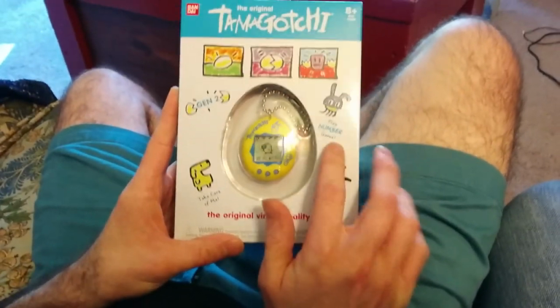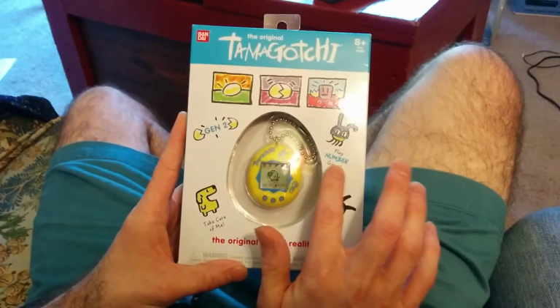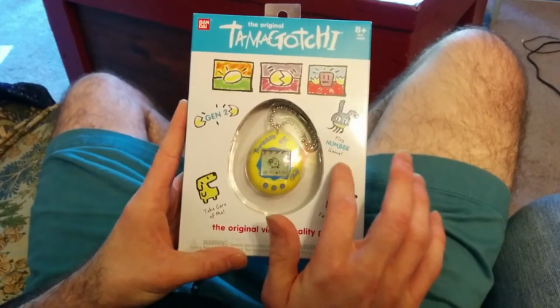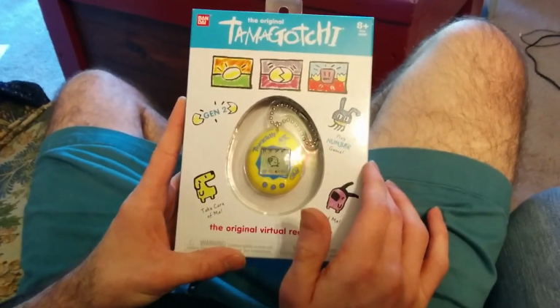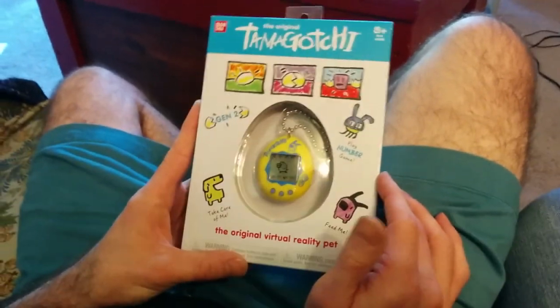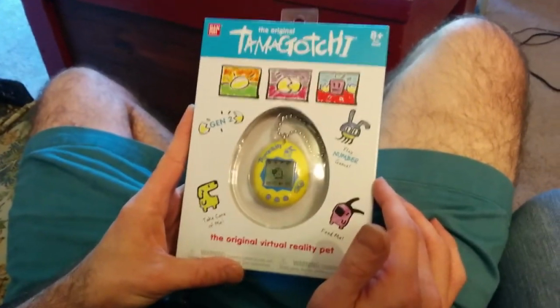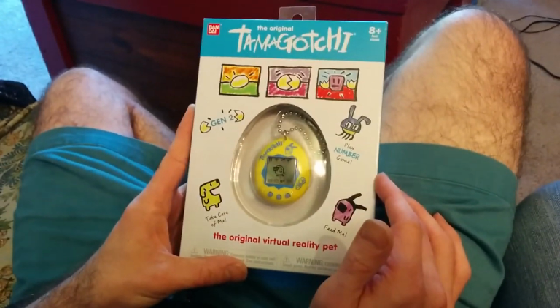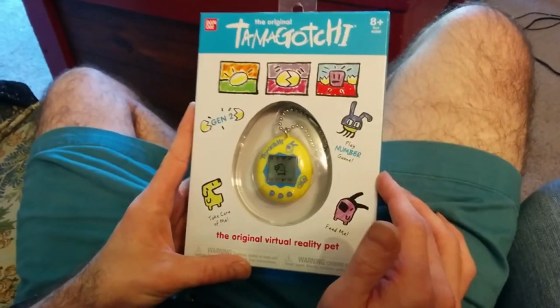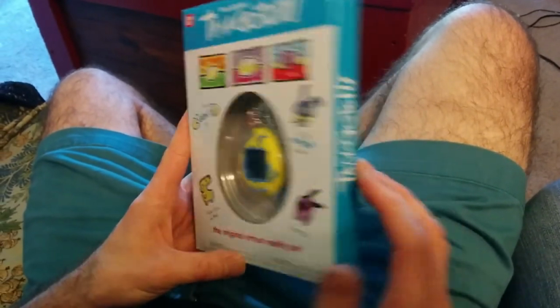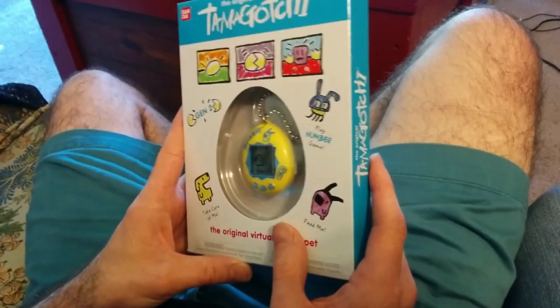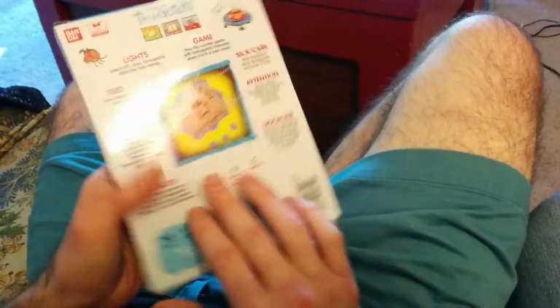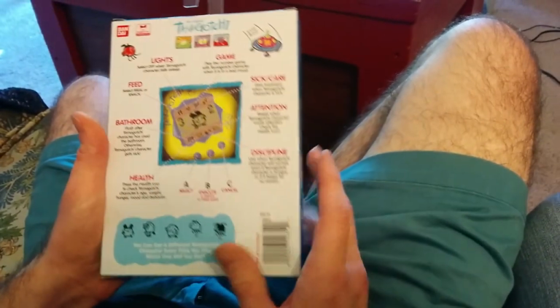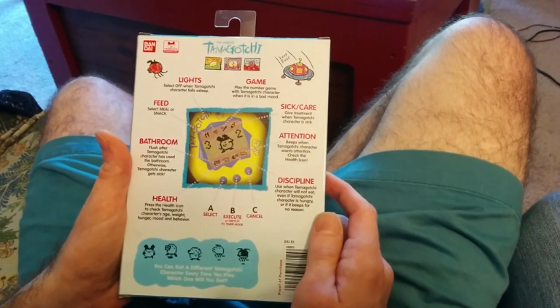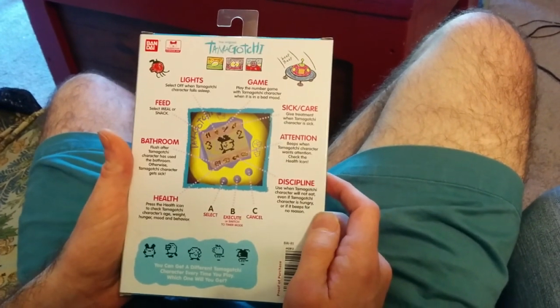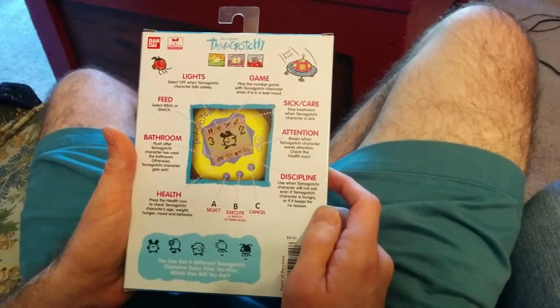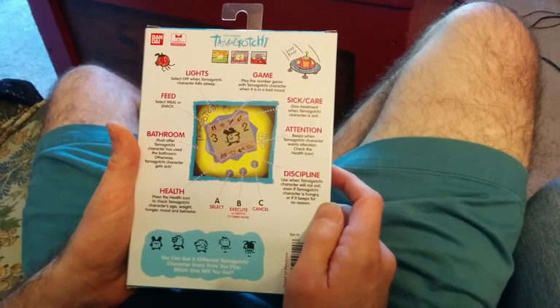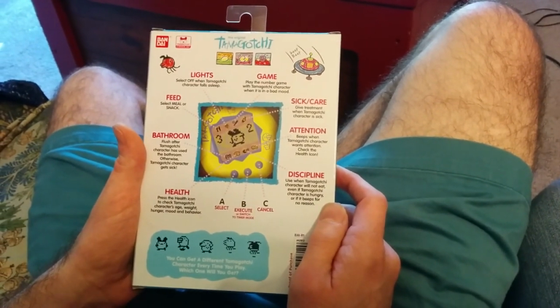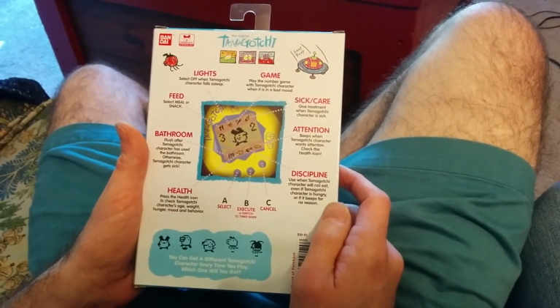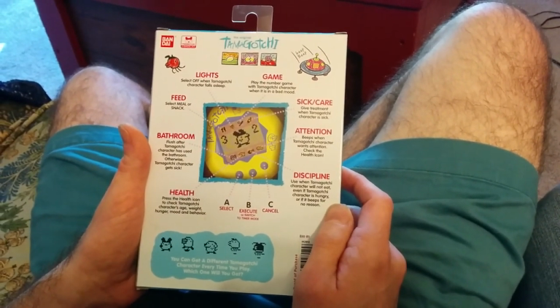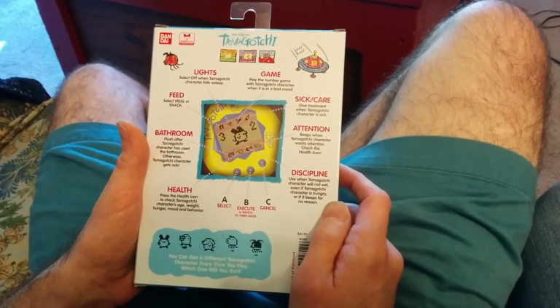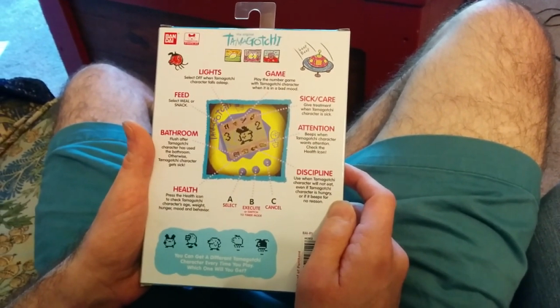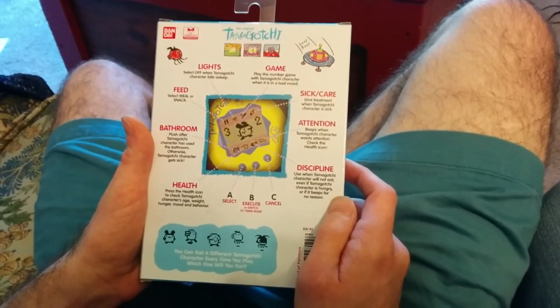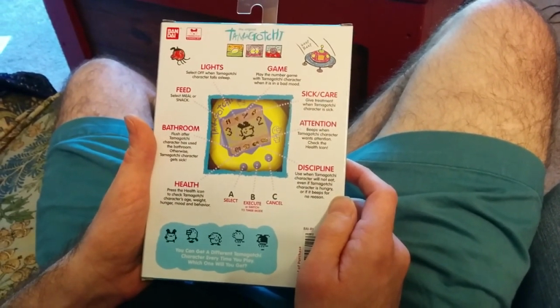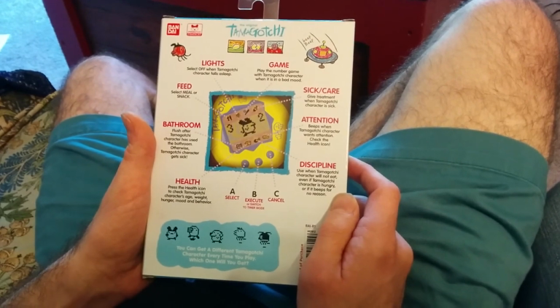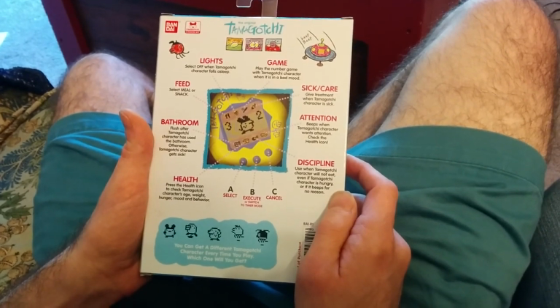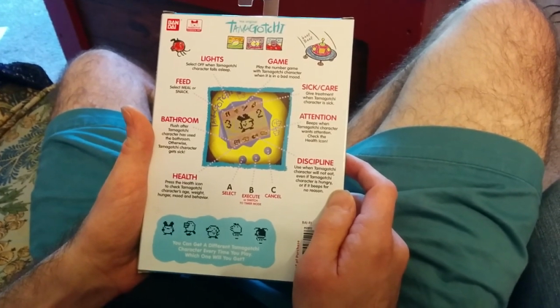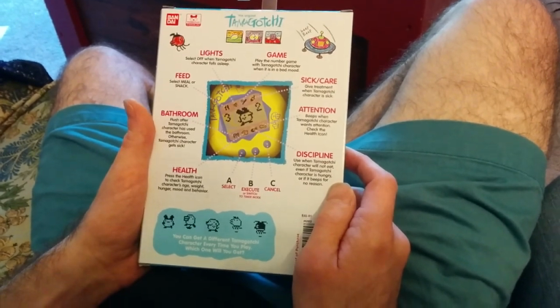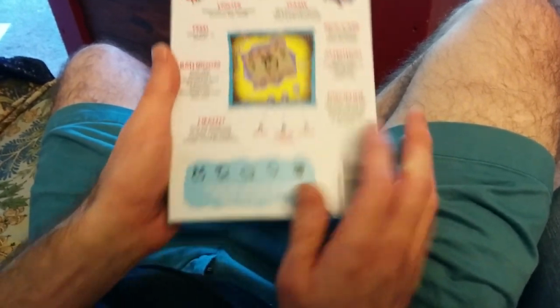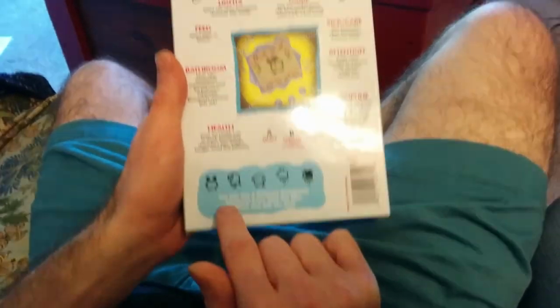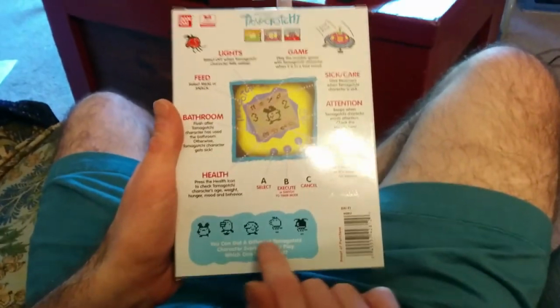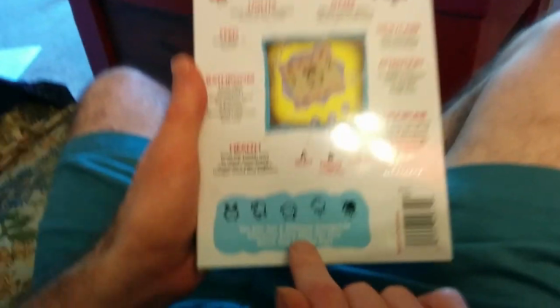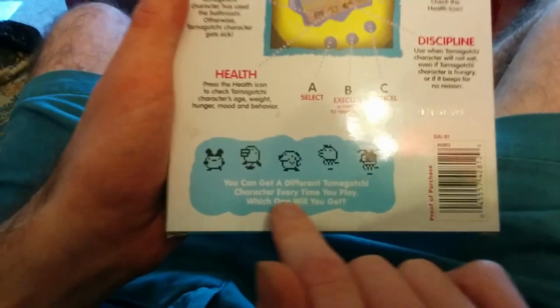So there's a number game, which I believe is different. Generation 1 has a different game where you choose which side it goes. But this generation, or Series 2, has a number game. And I believe some of the little creatures are different as well.